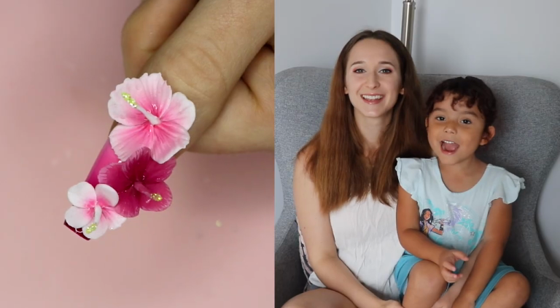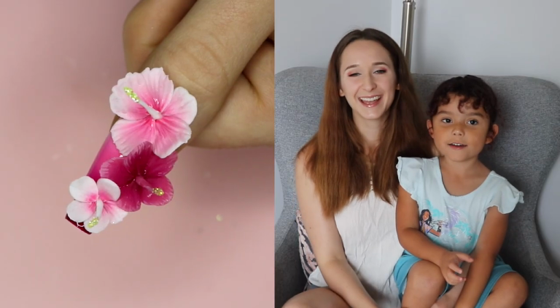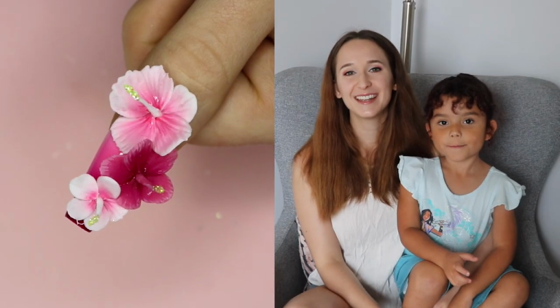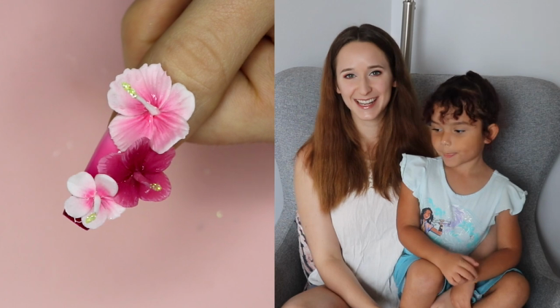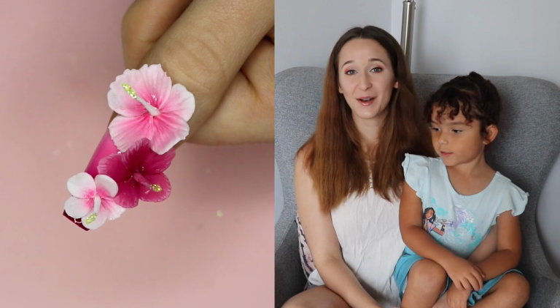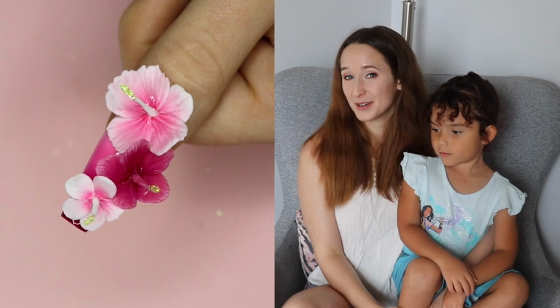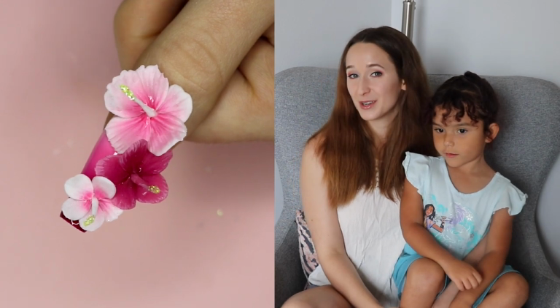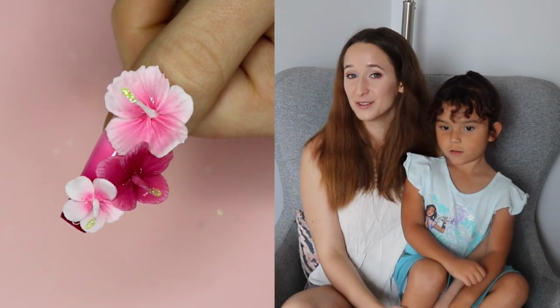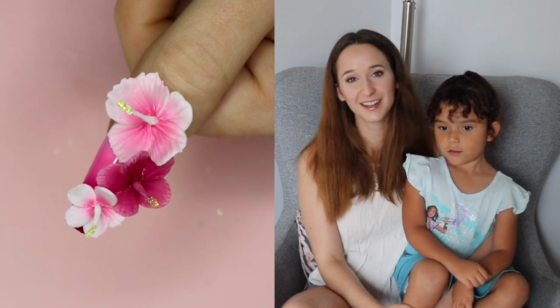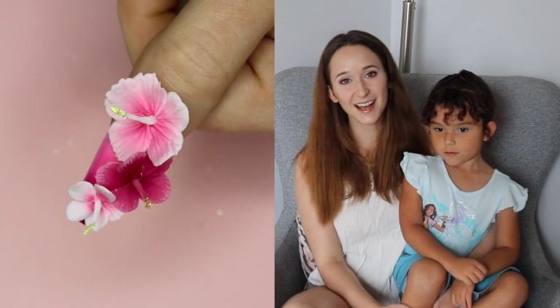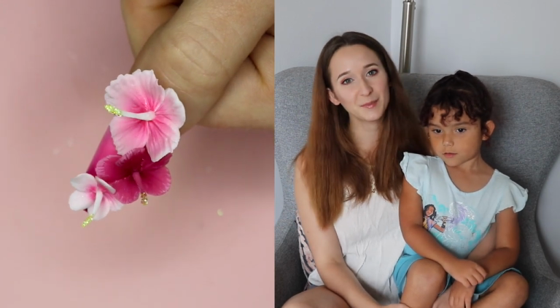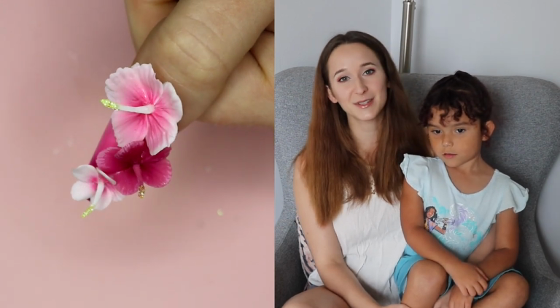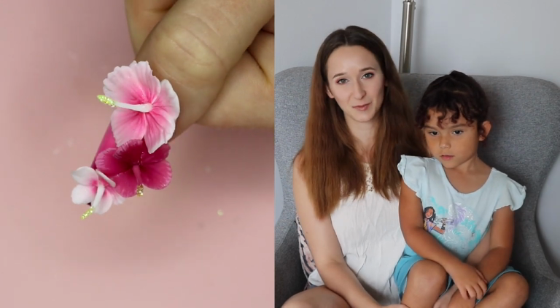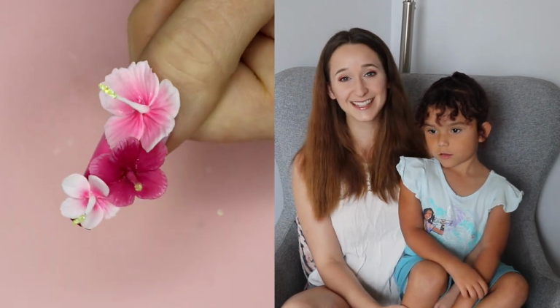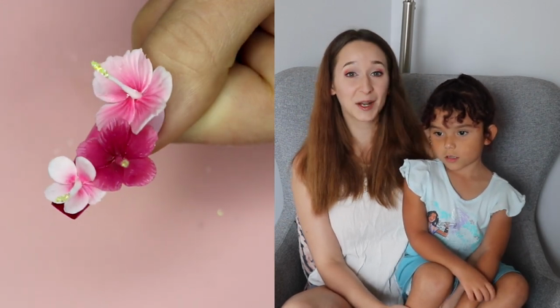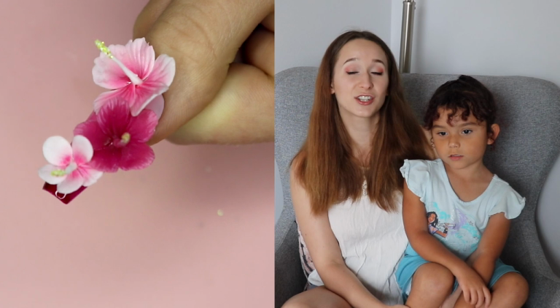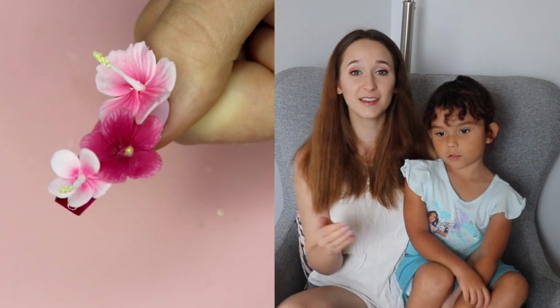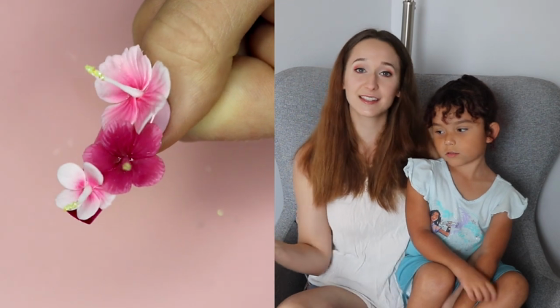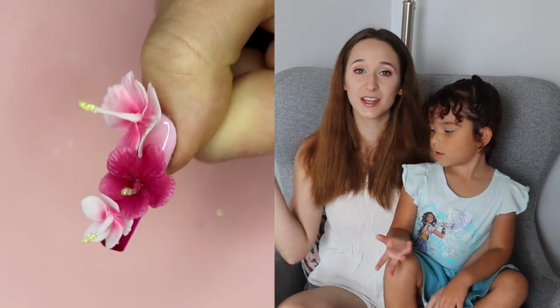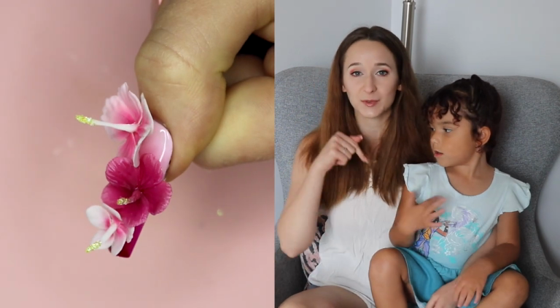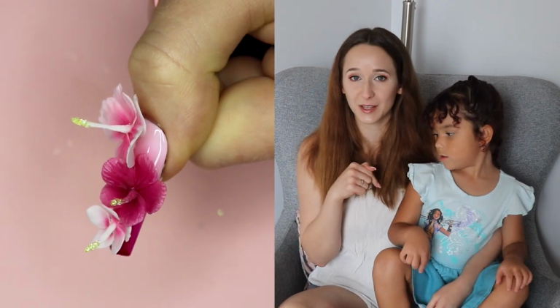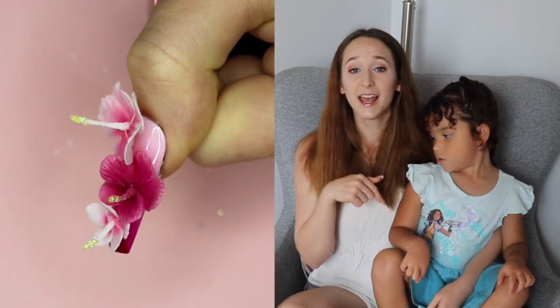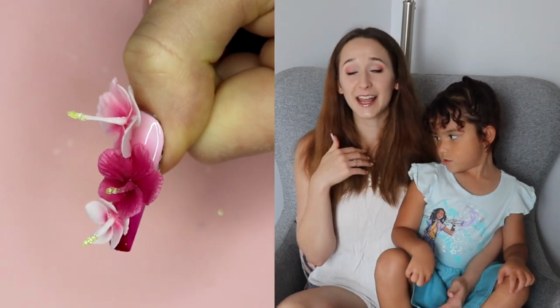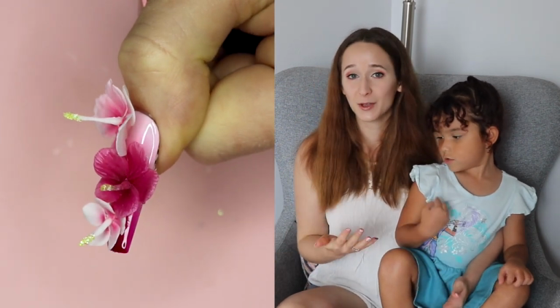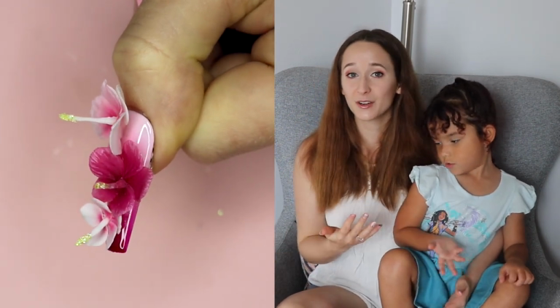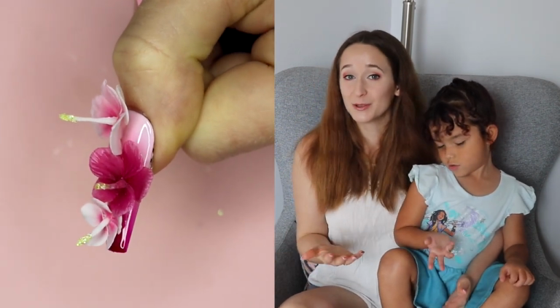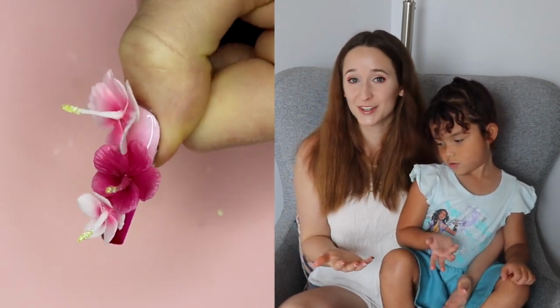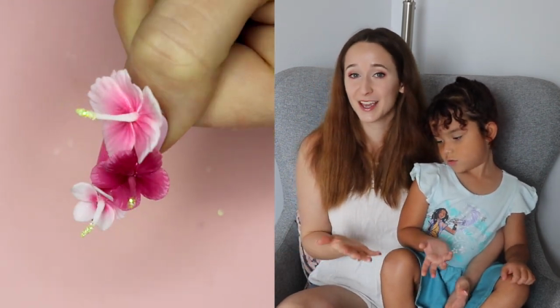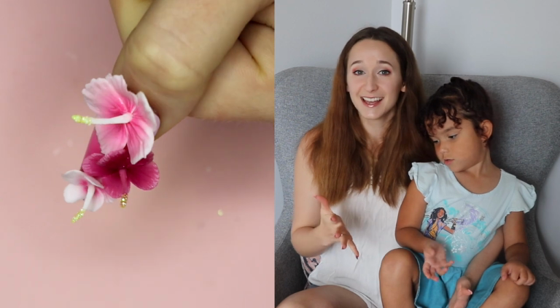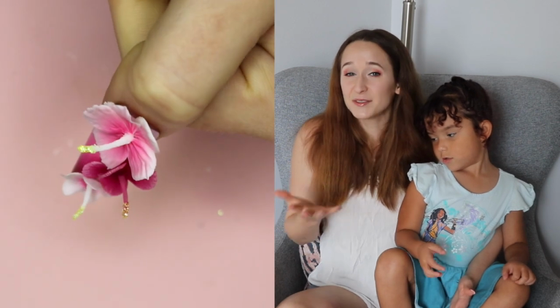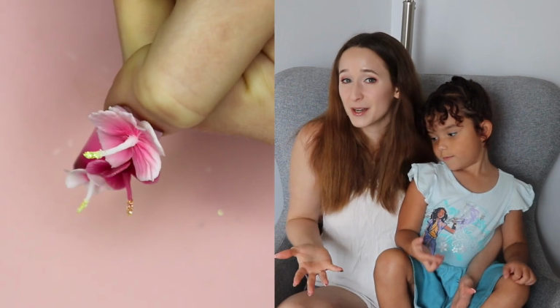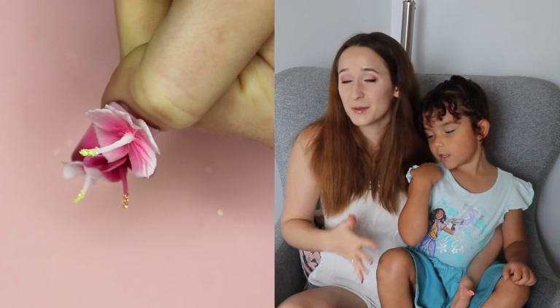Hi everyone! In today's video I'm going to be showing you a new toy that I just got in the mail — it is an airbrush. I'll put a link to this airbrush in the description box below. I have been wanting one for about two years just because I've seen somebody use them a couple different times.